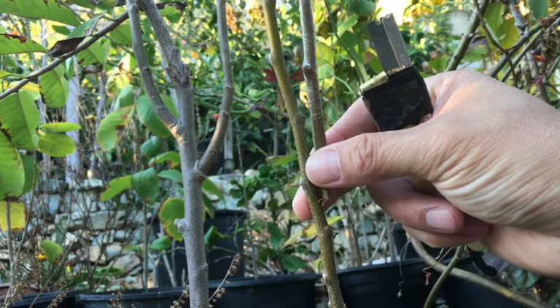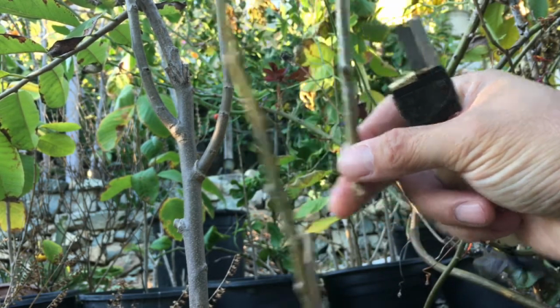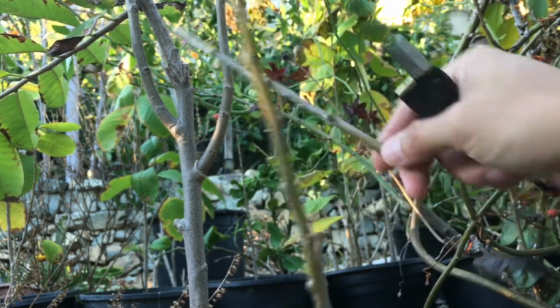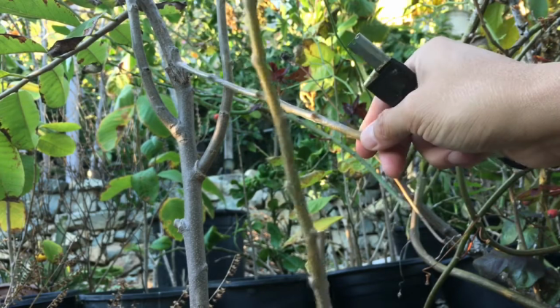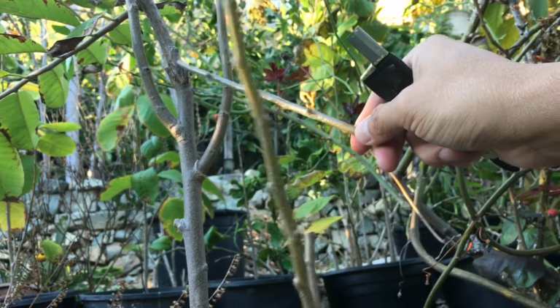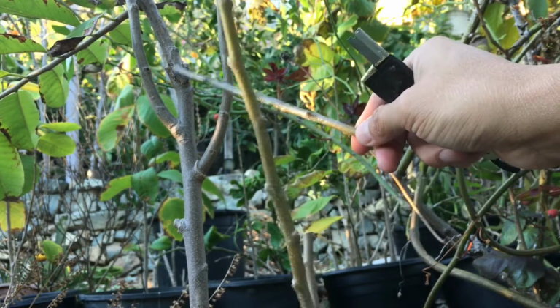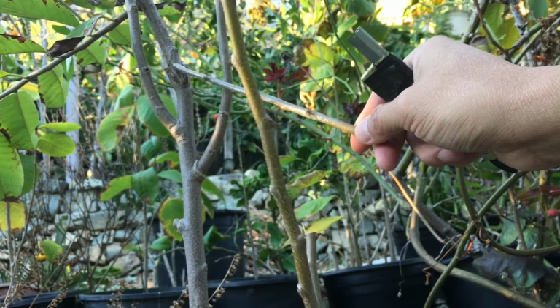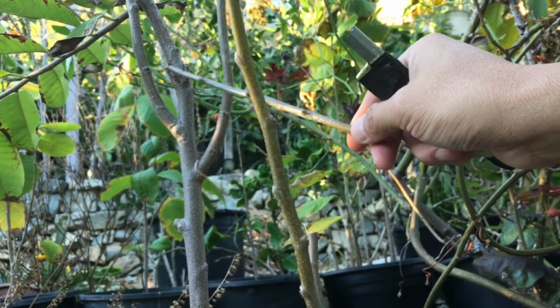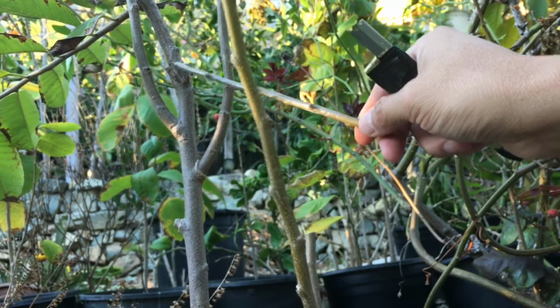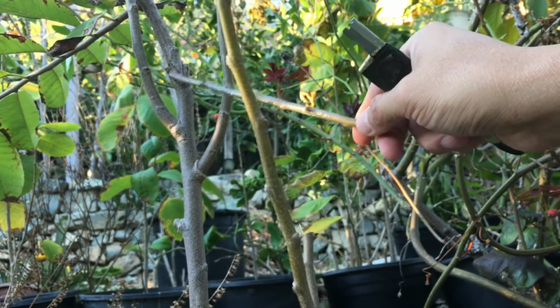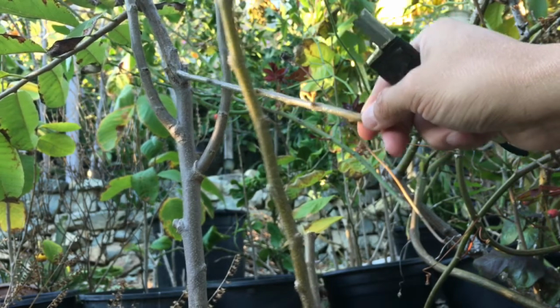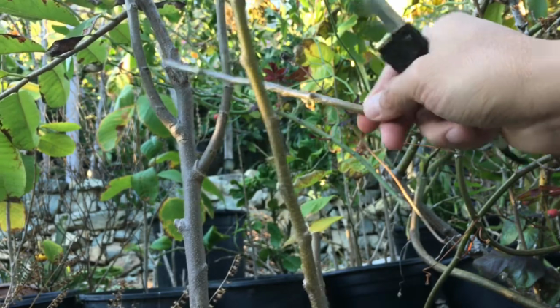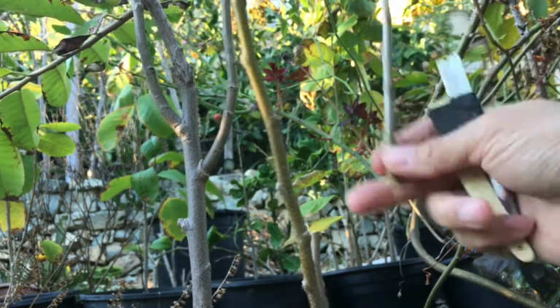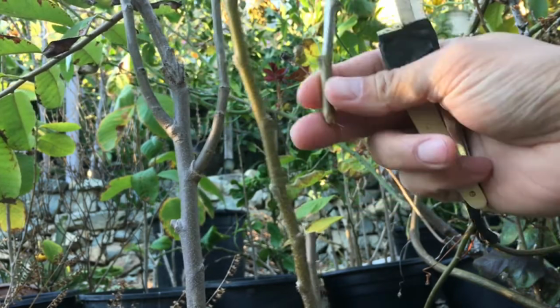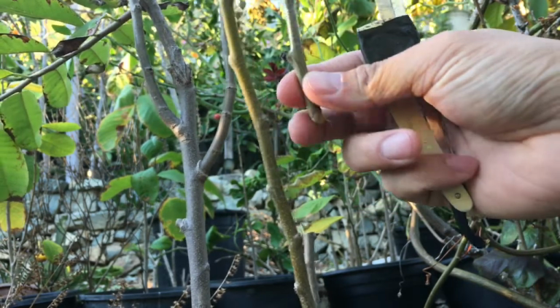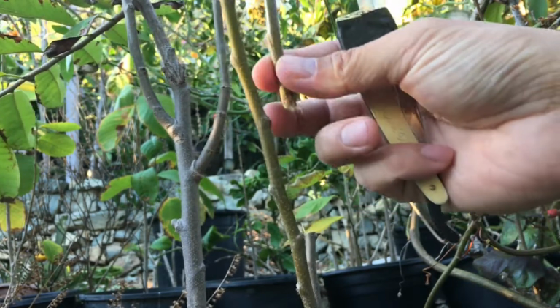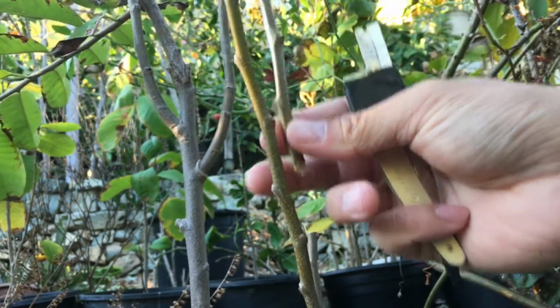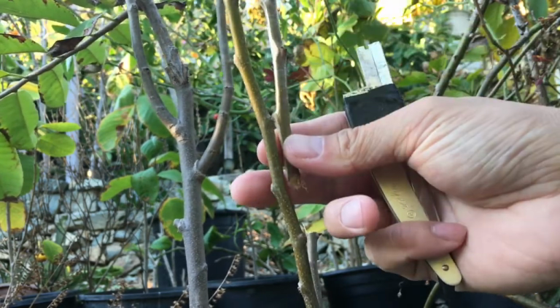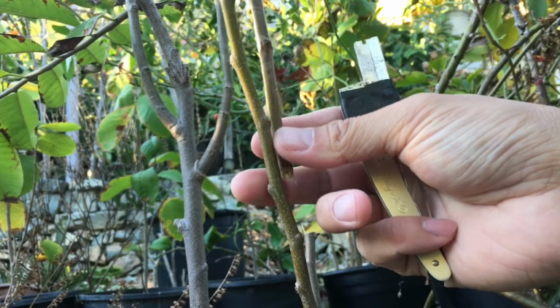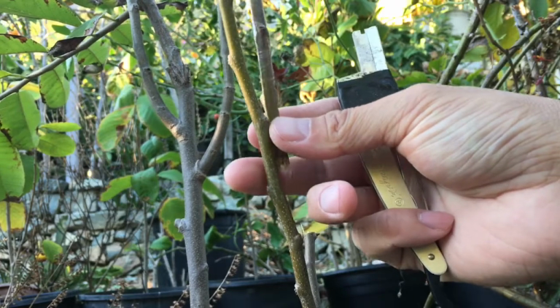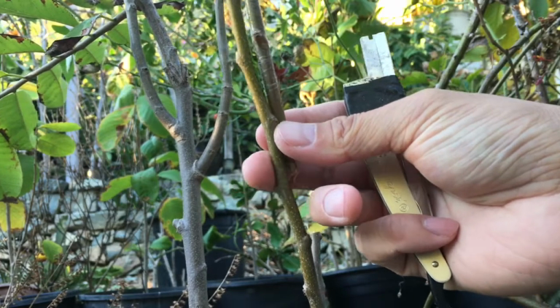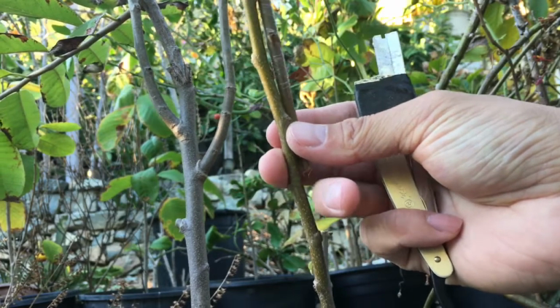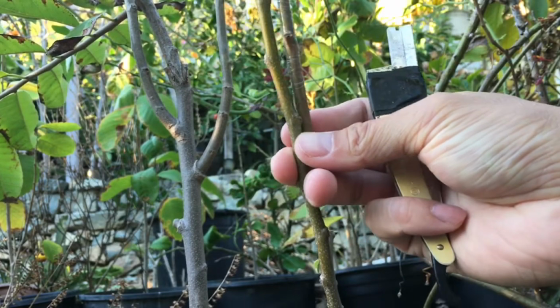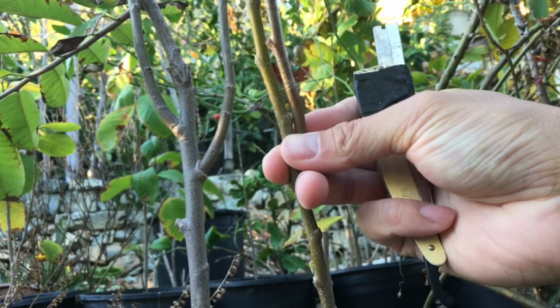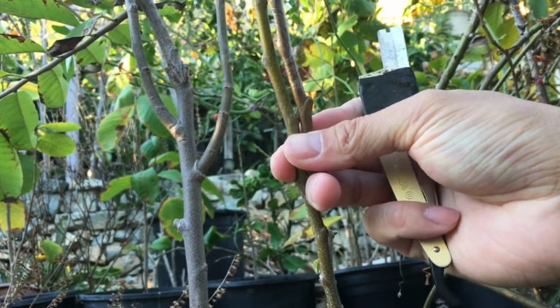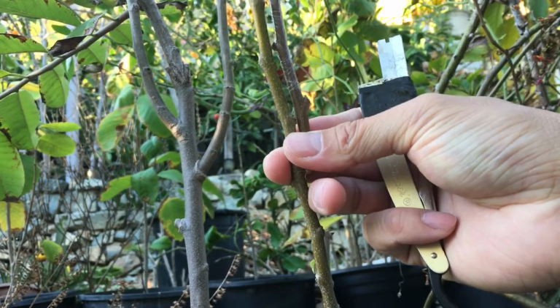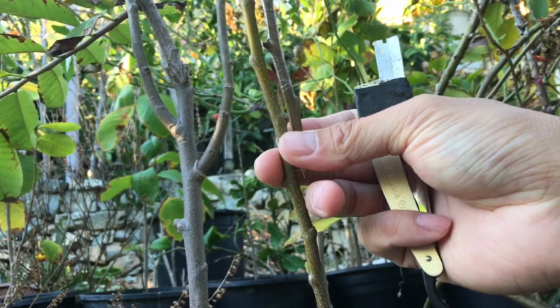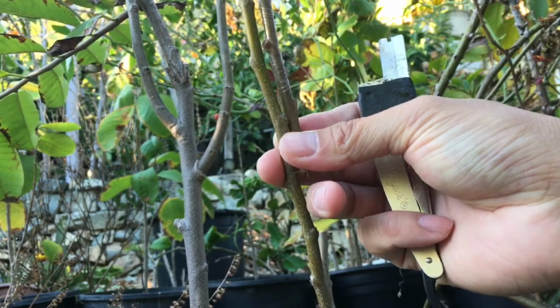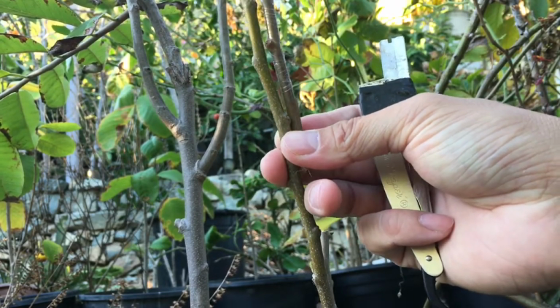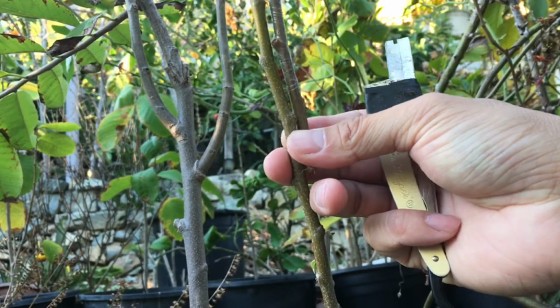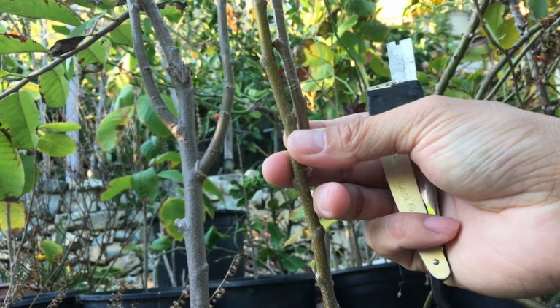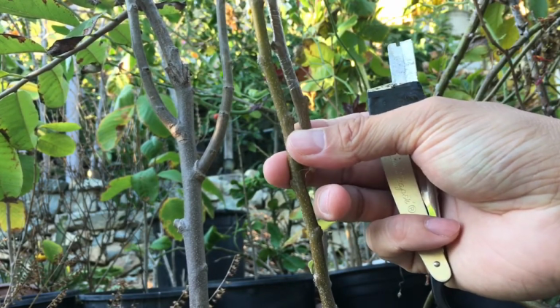As you already see, I grafted all this stuff last year and it took. So I'm going to try this. Just a quick demonstration to show you guys how I graft it. Very simple.